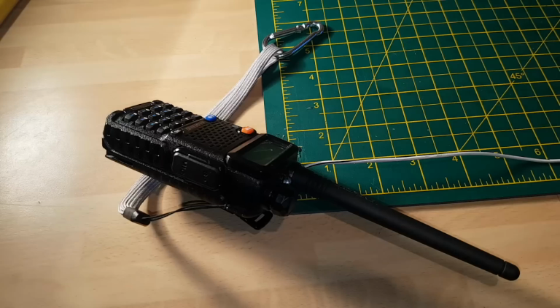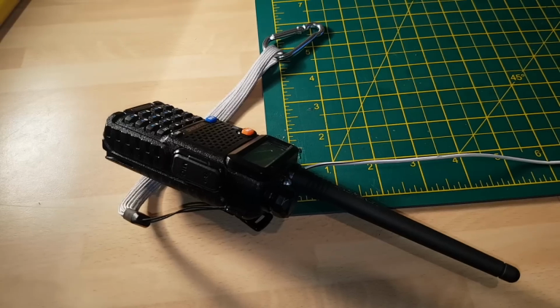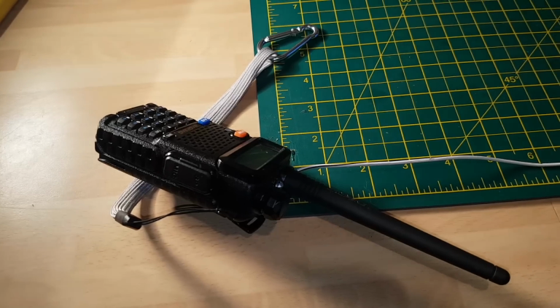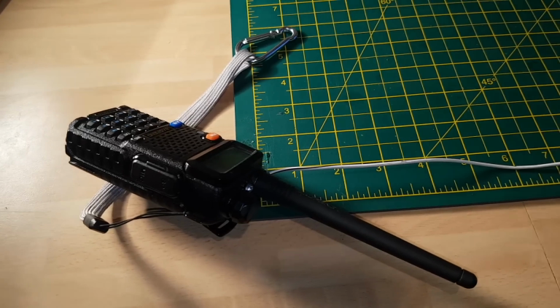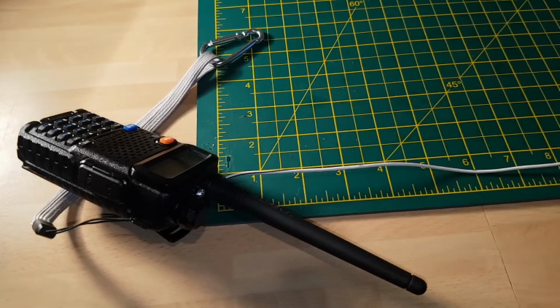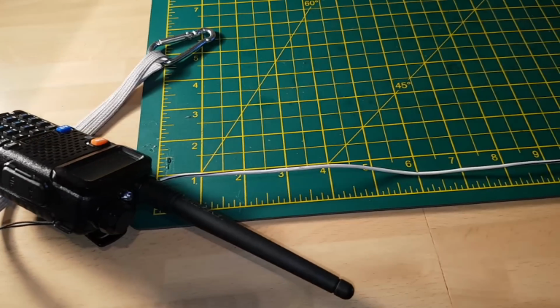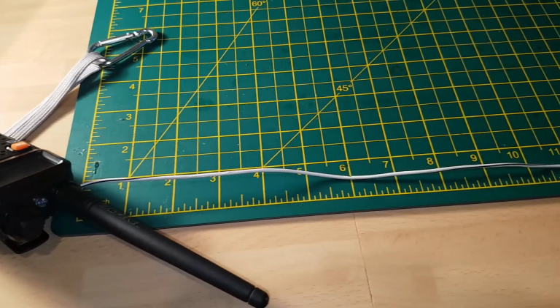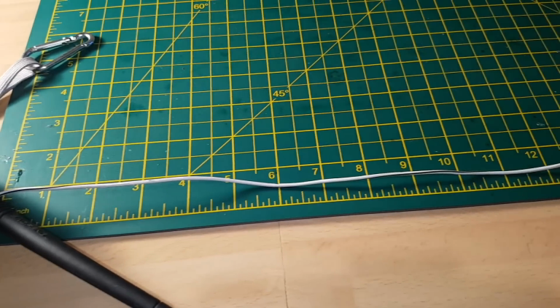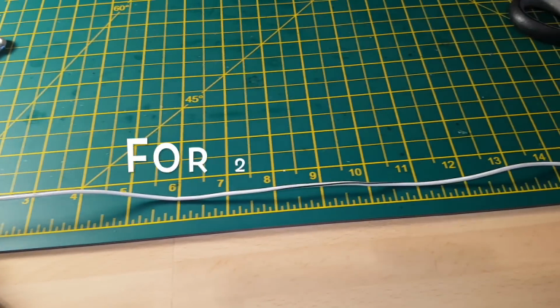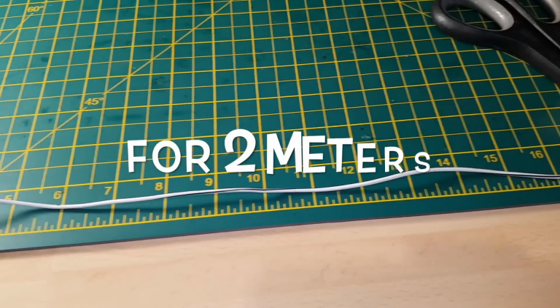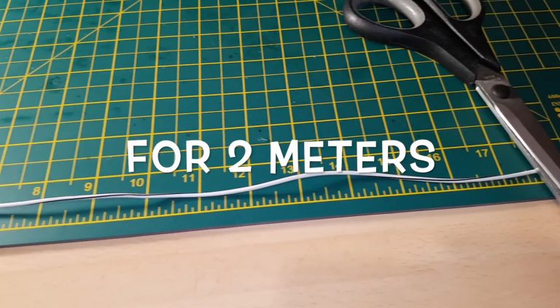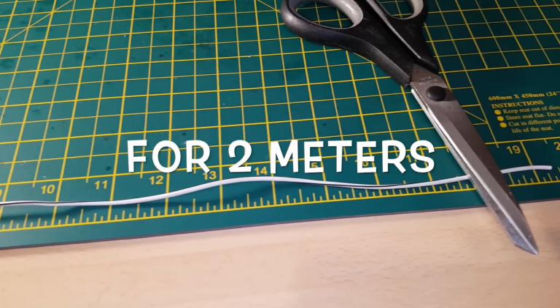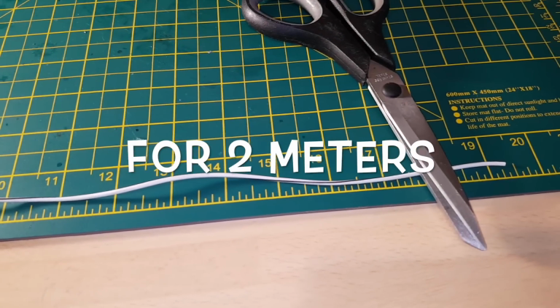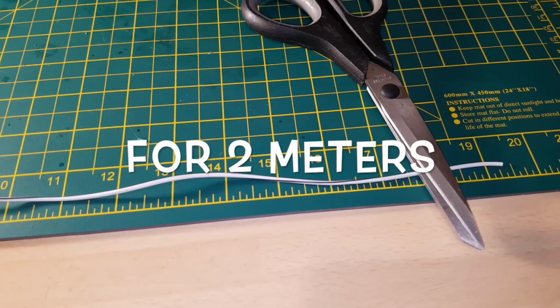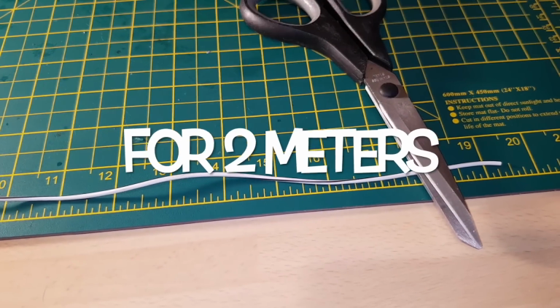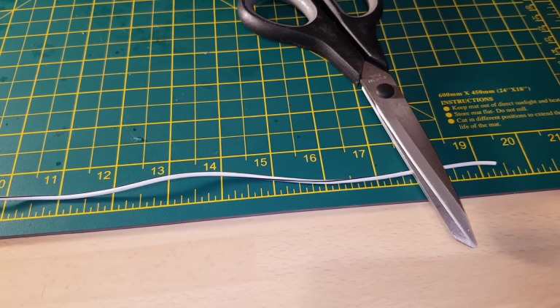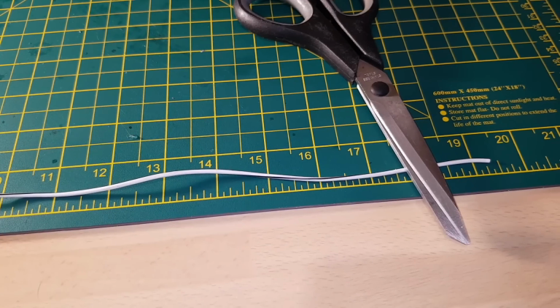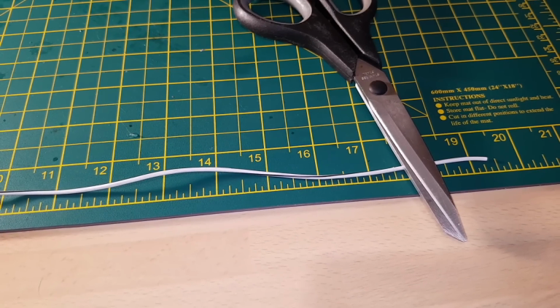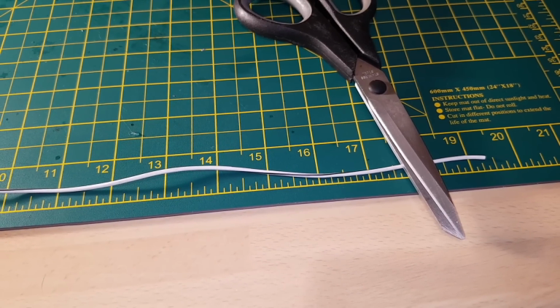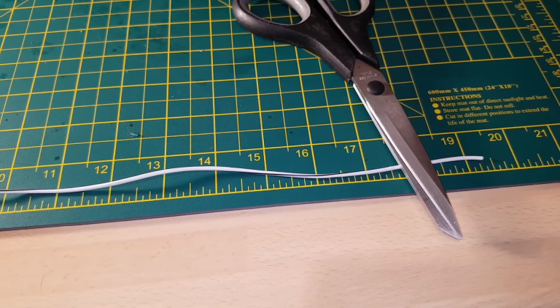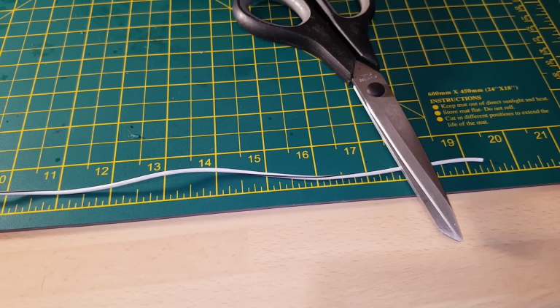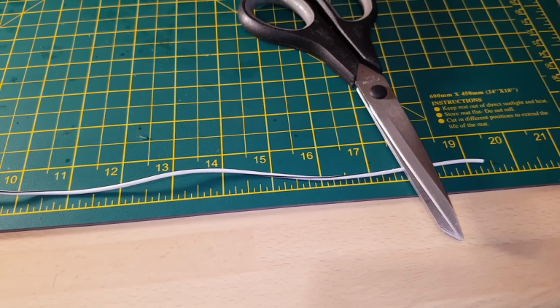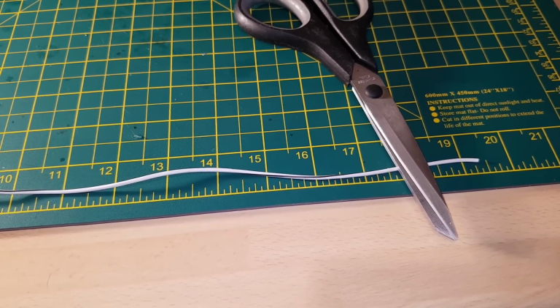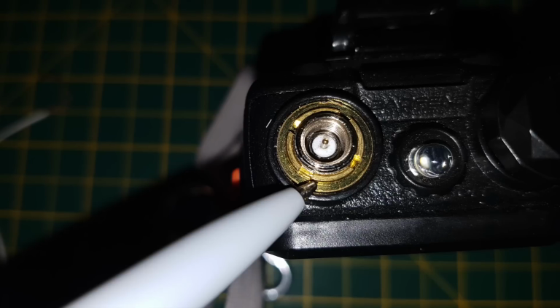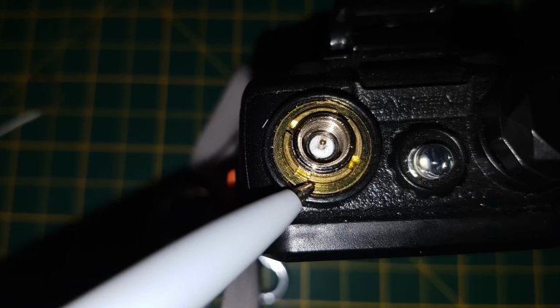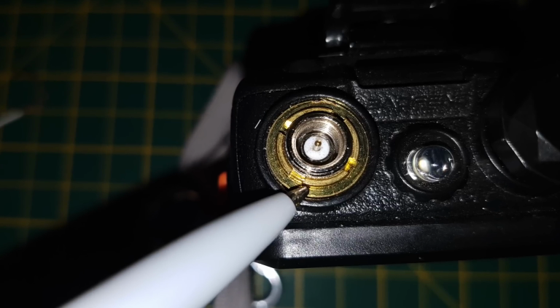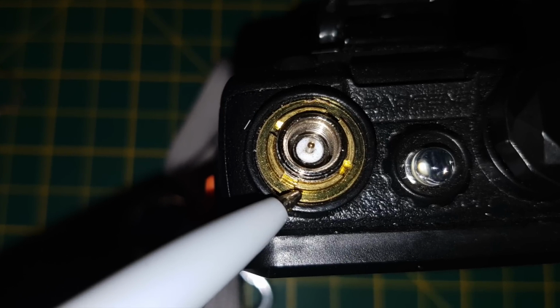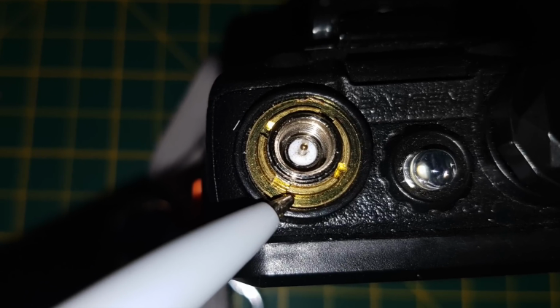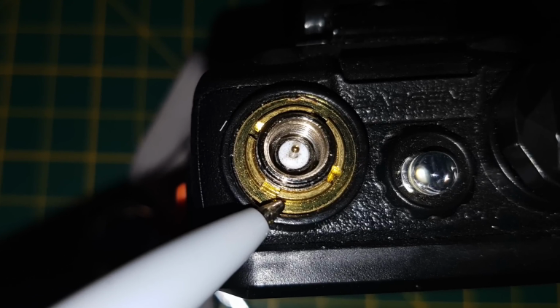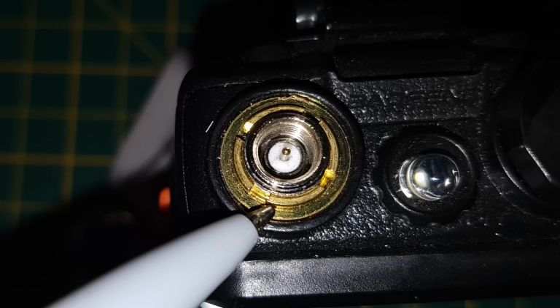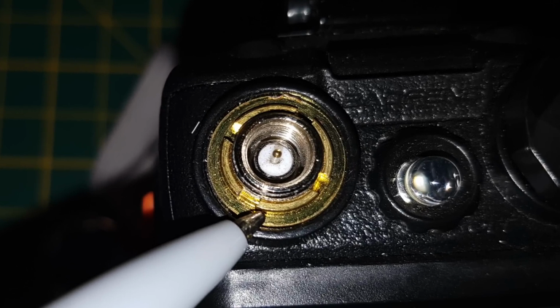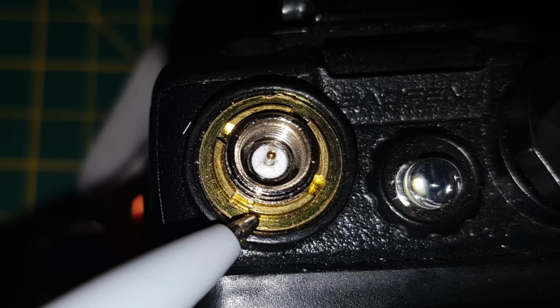So we're just going to attach the wire. The wire is cut roughly to 19 and a quarter inches. This is for the two meter band.